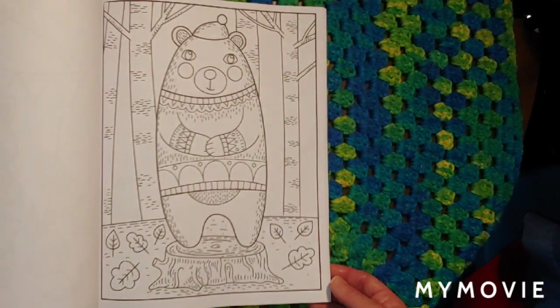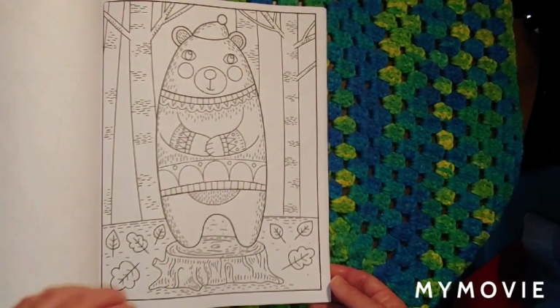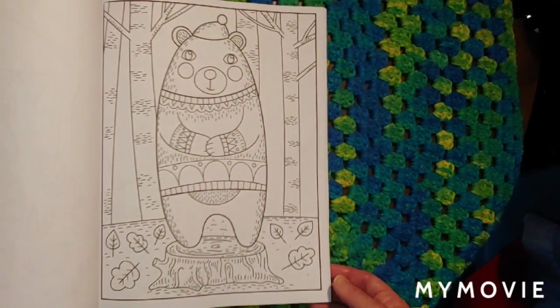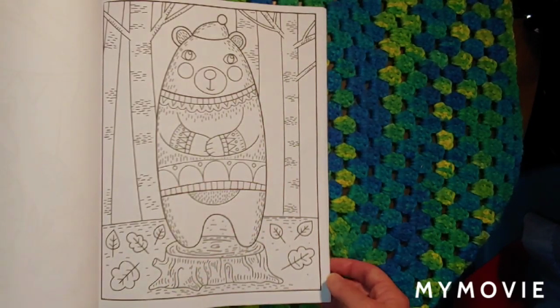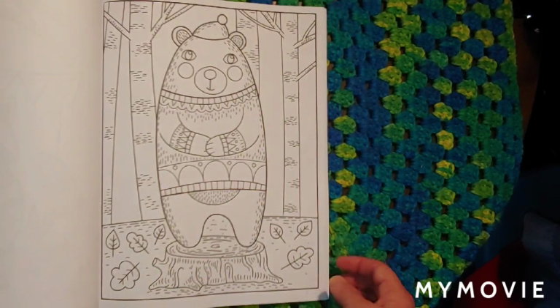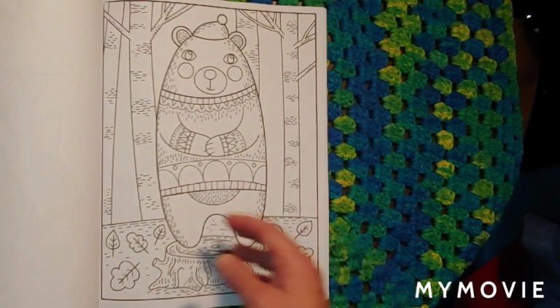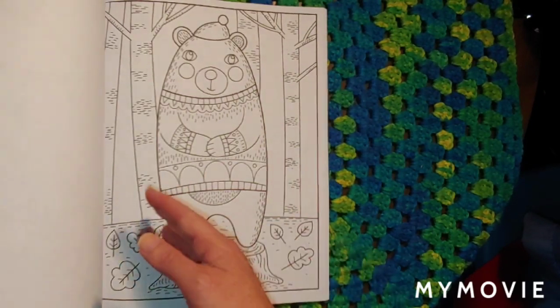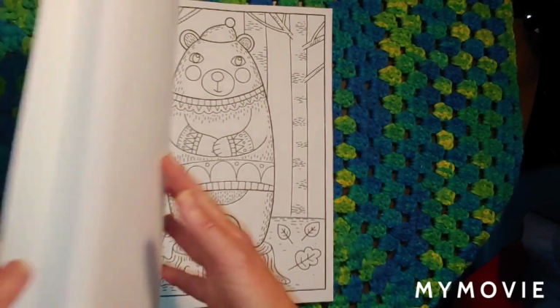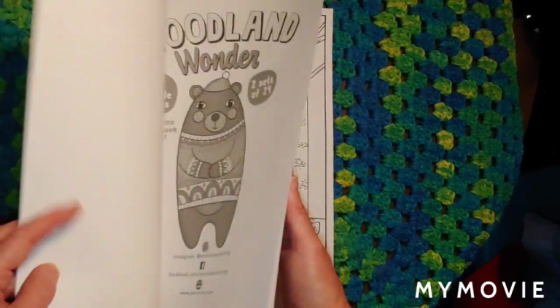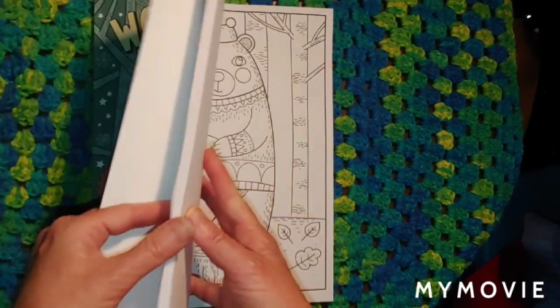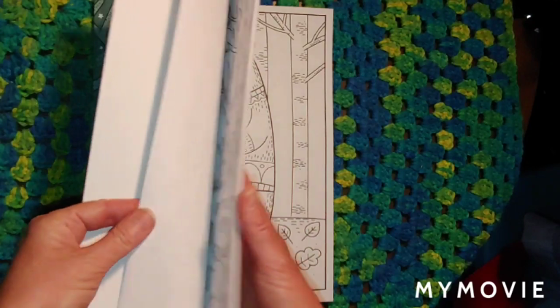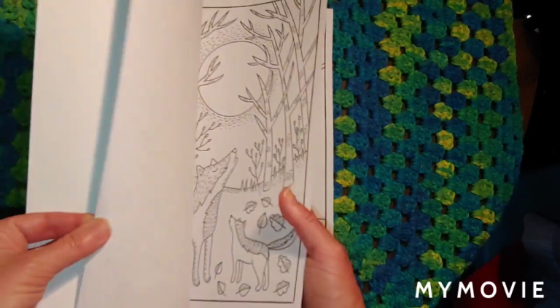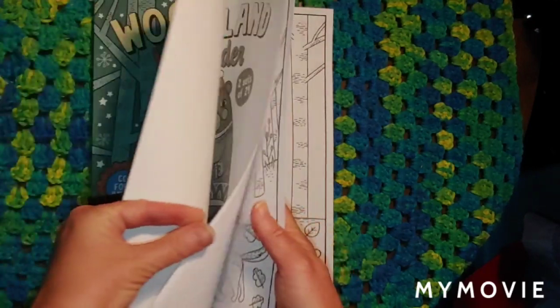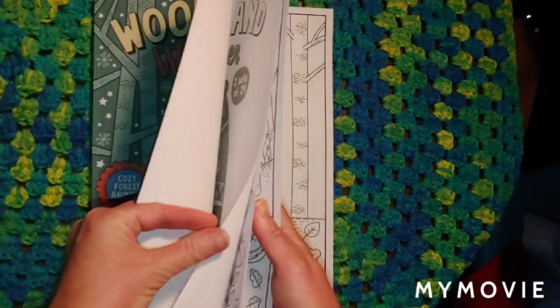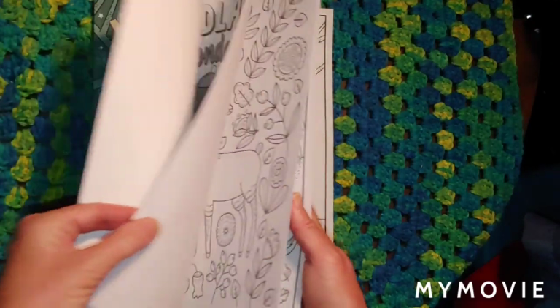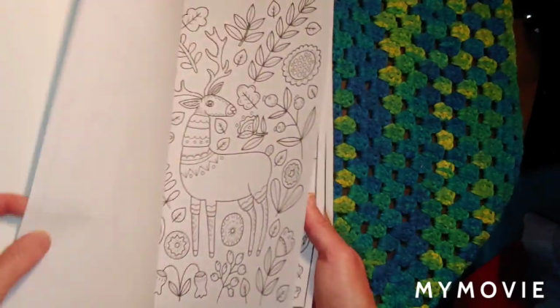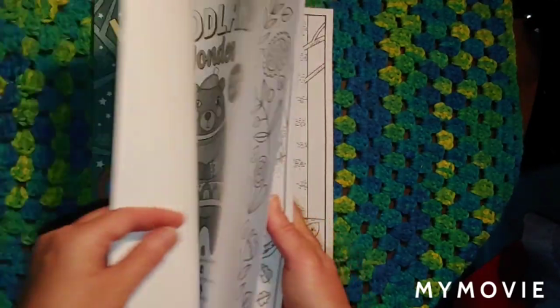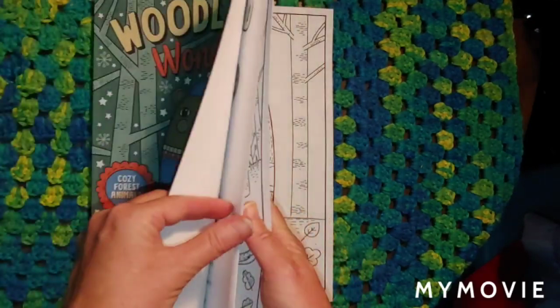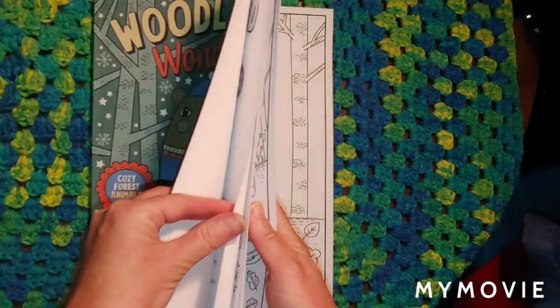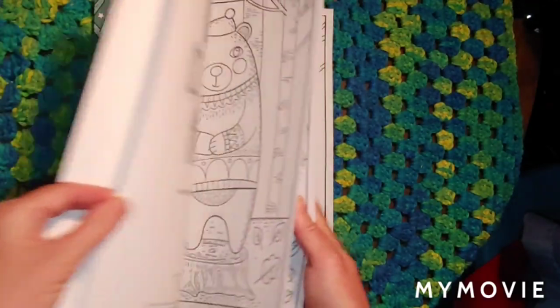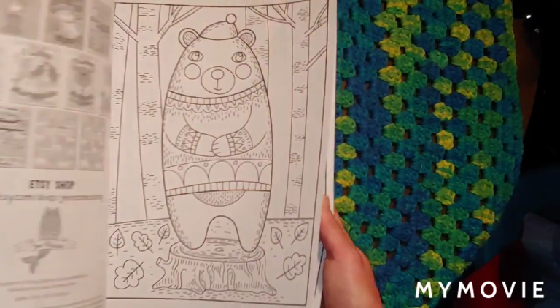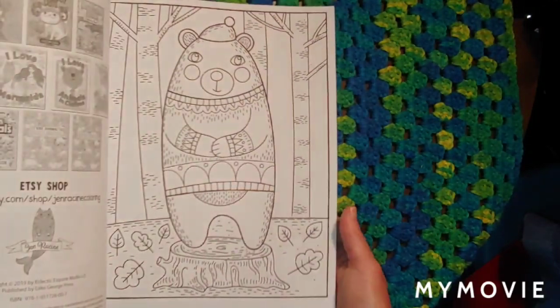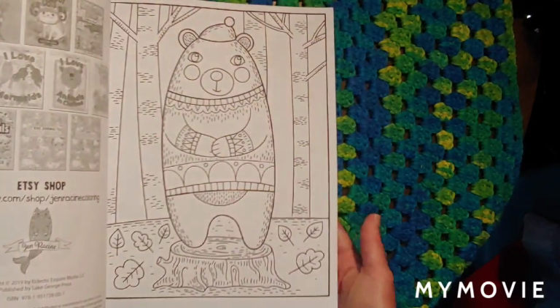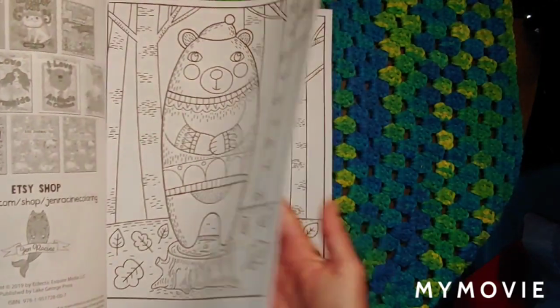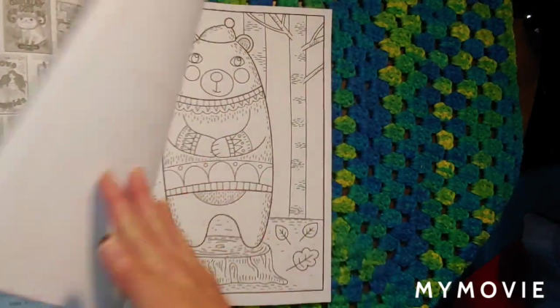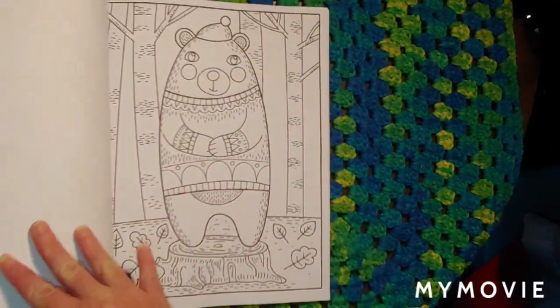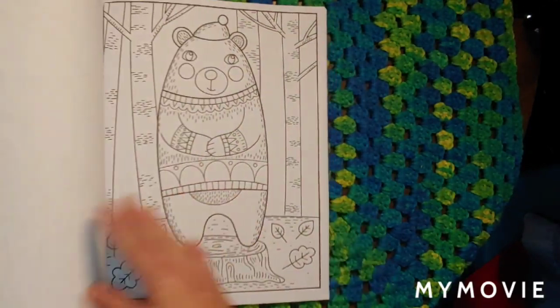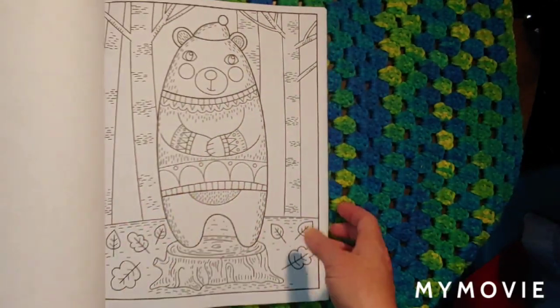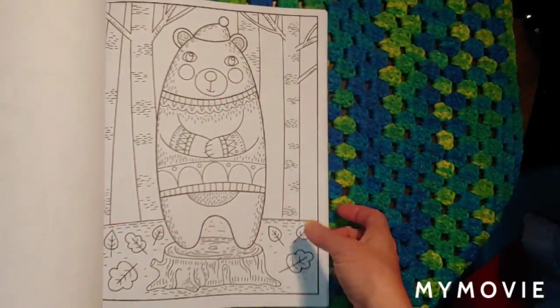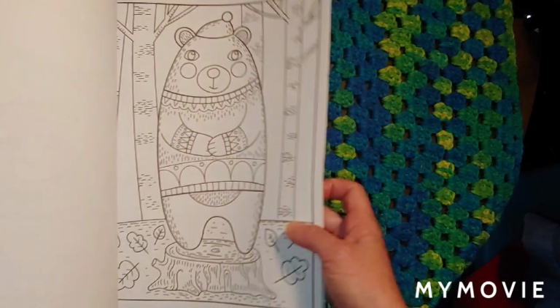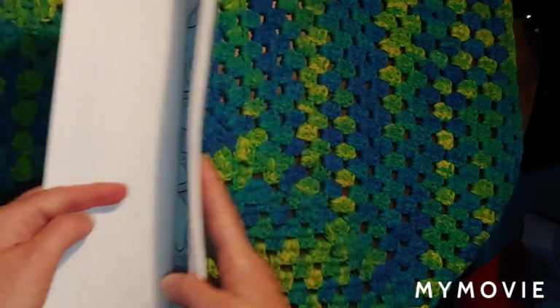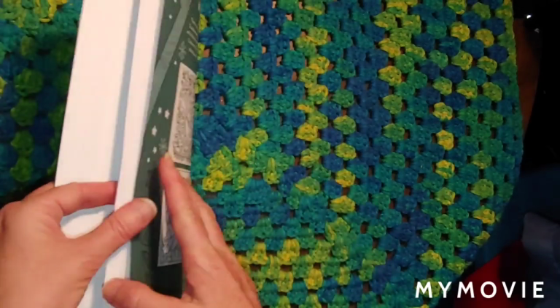I think that's all of it. Let's make sure it starts back again. Yep, that's all. Duplicate pages.